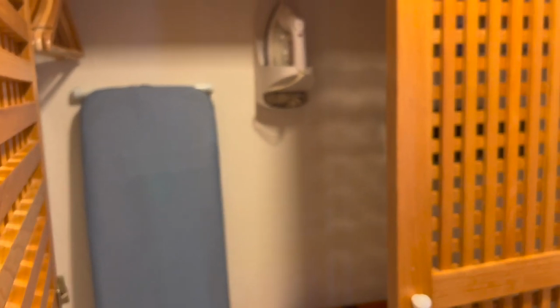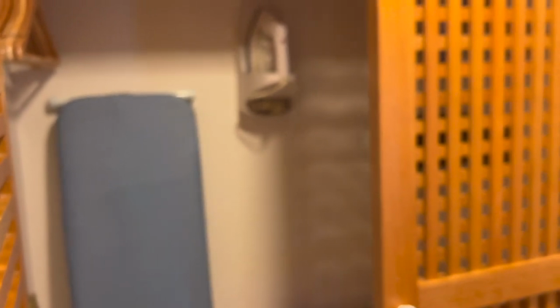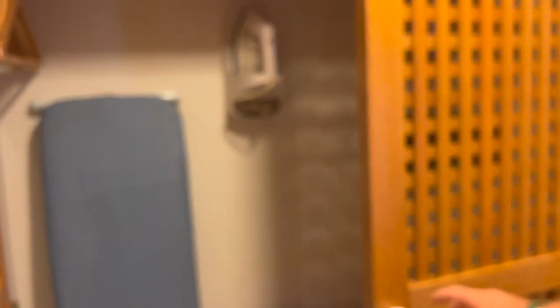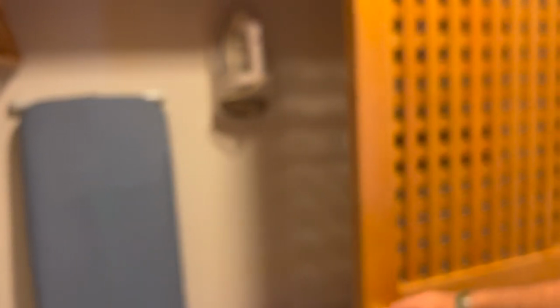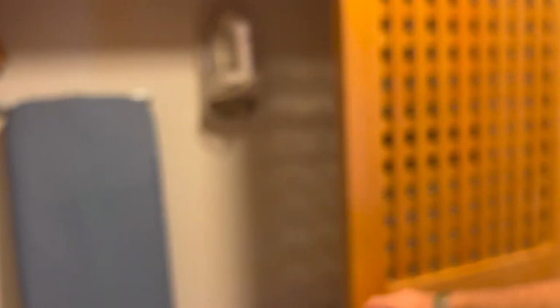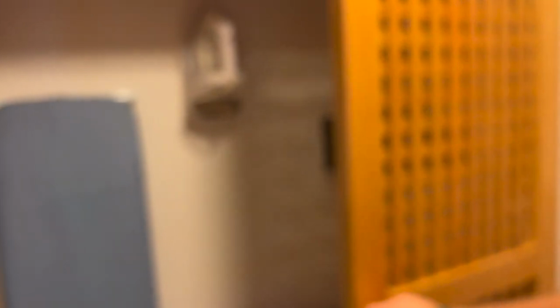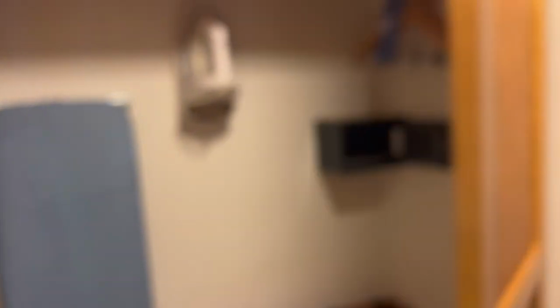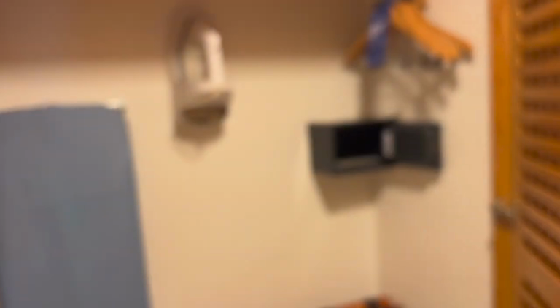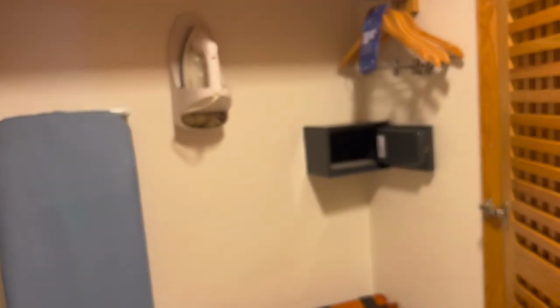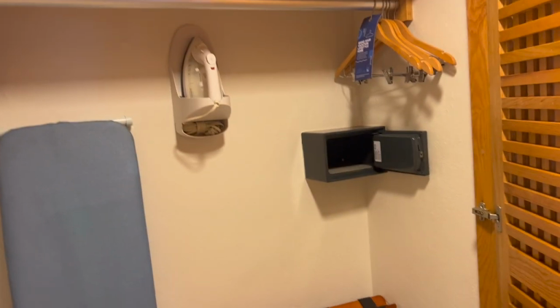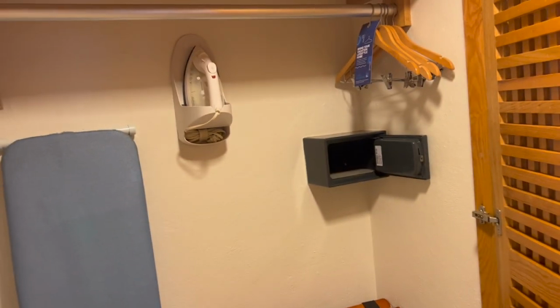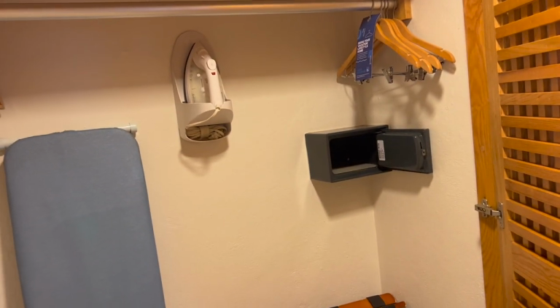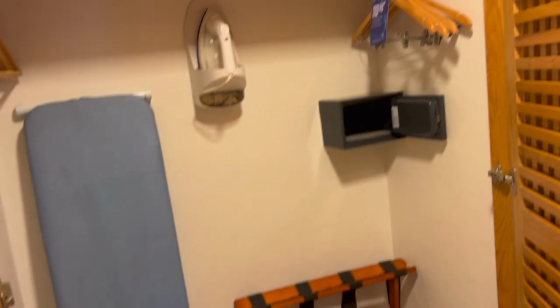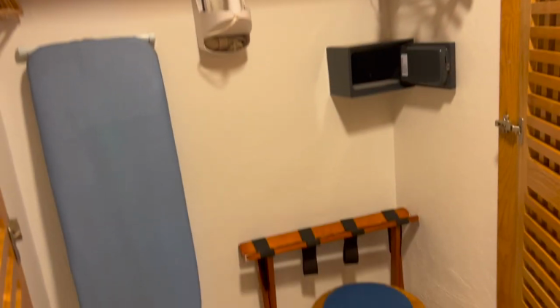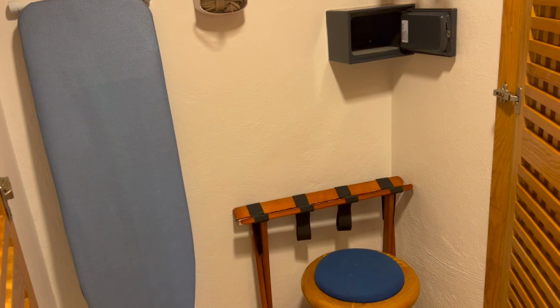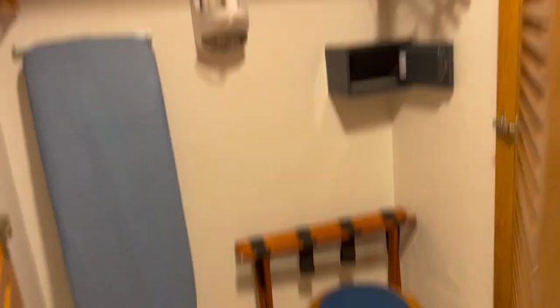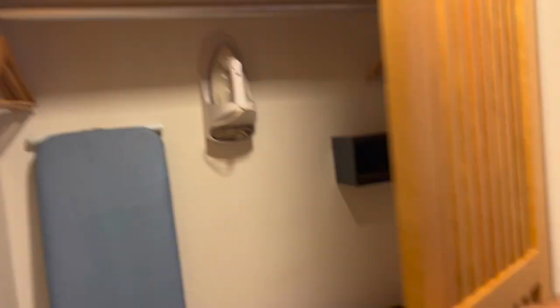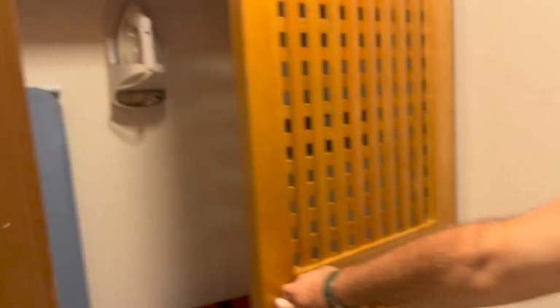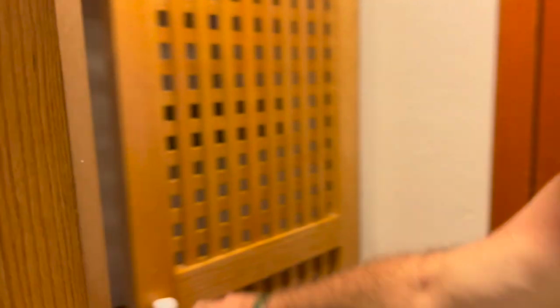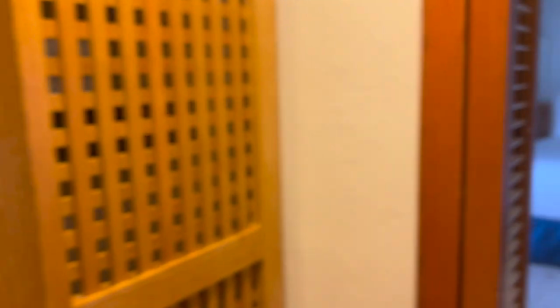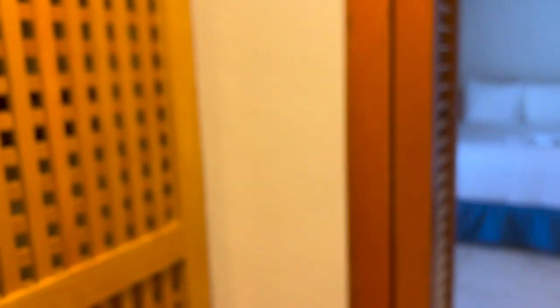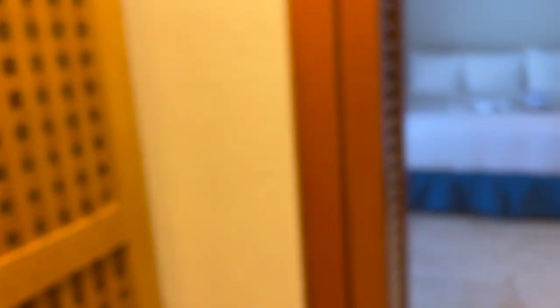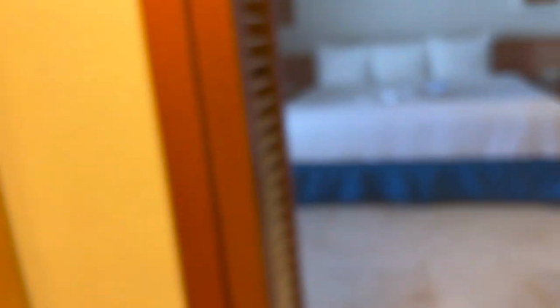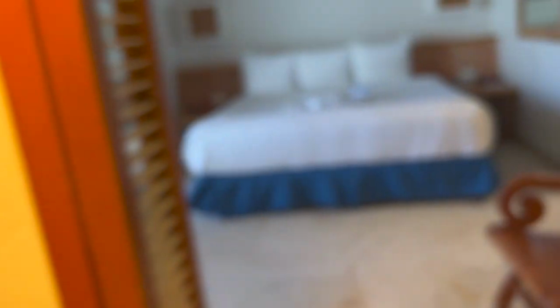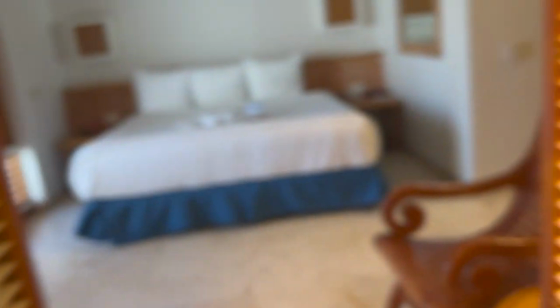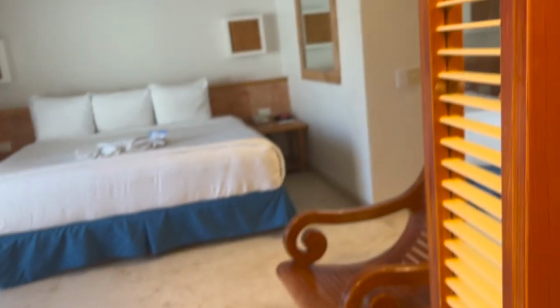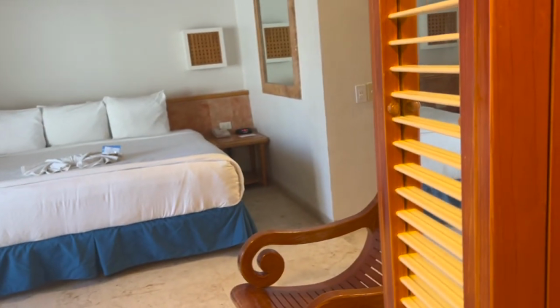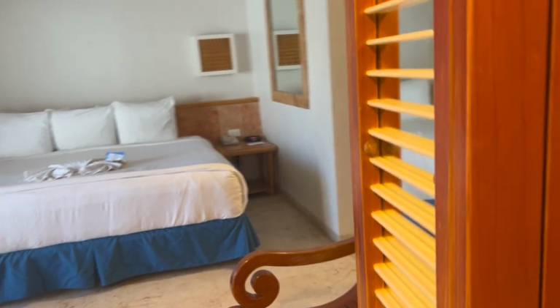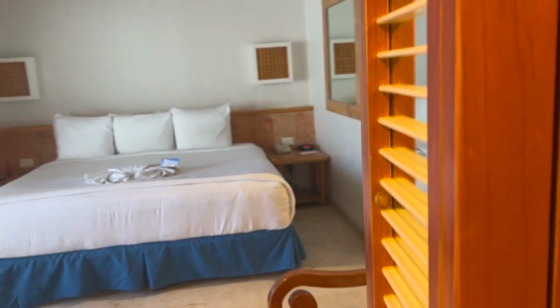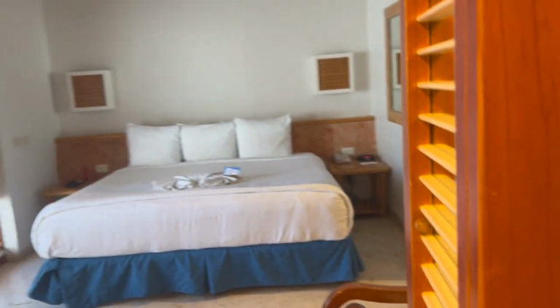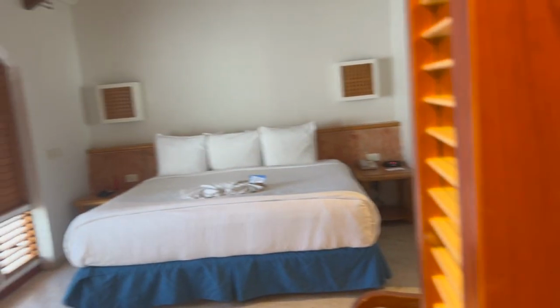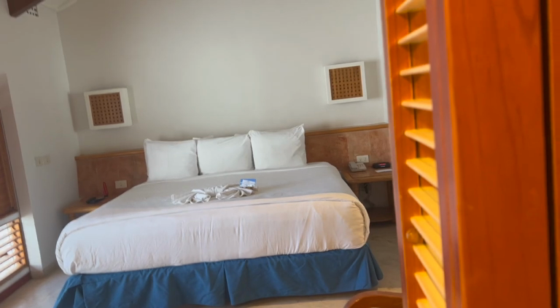Yeah, still don't care about an ironing board or anything like that, but we have a little peekaboo view from up here.